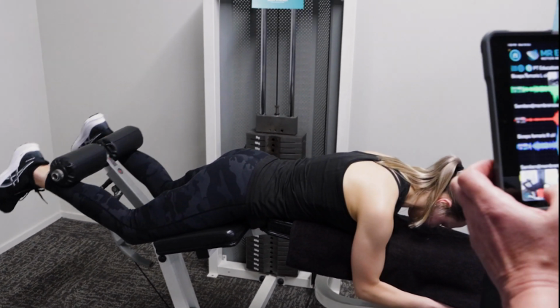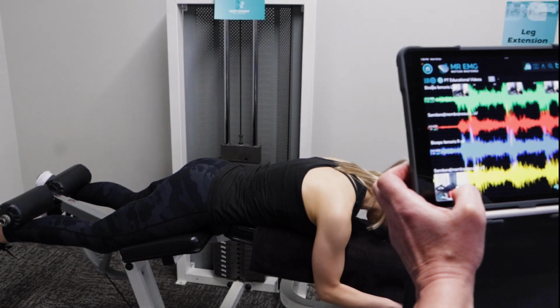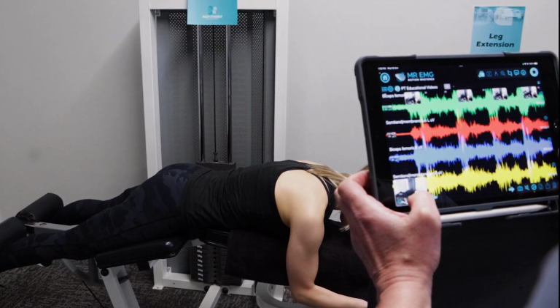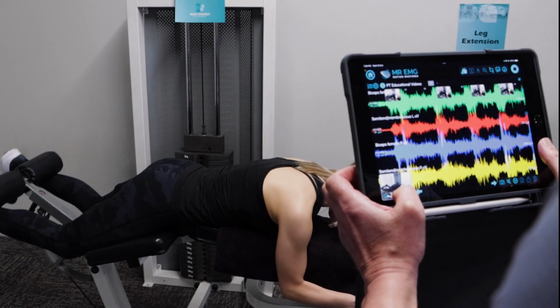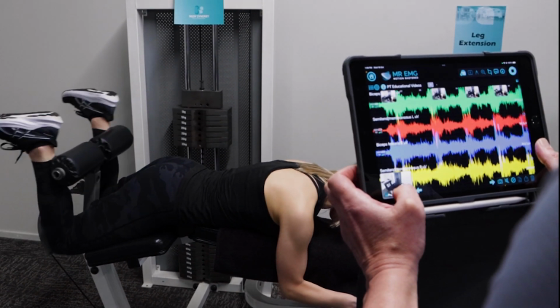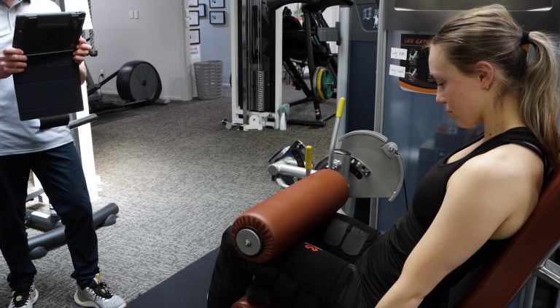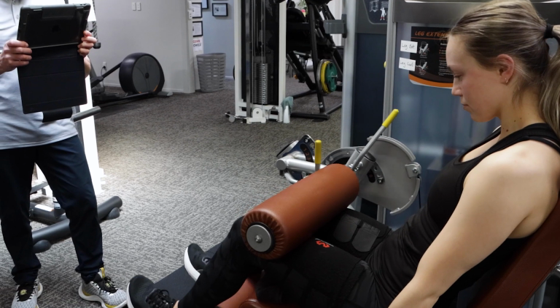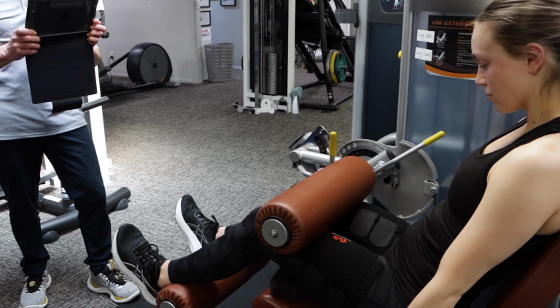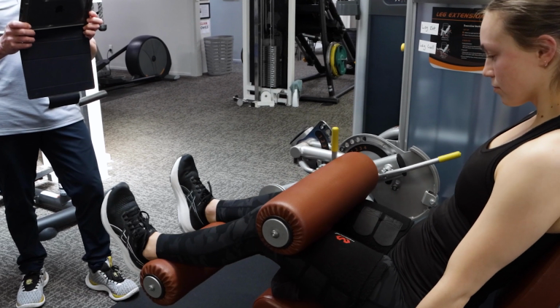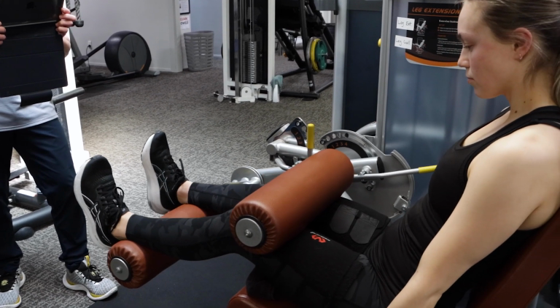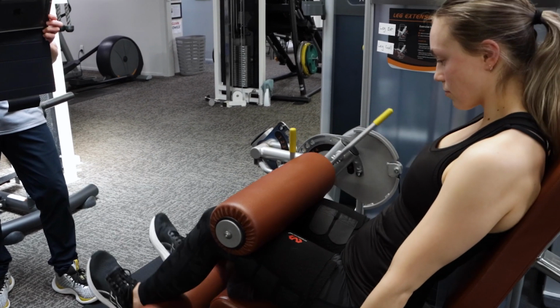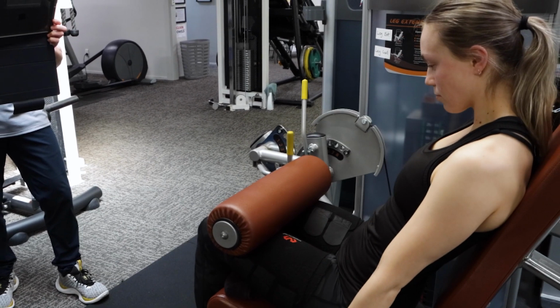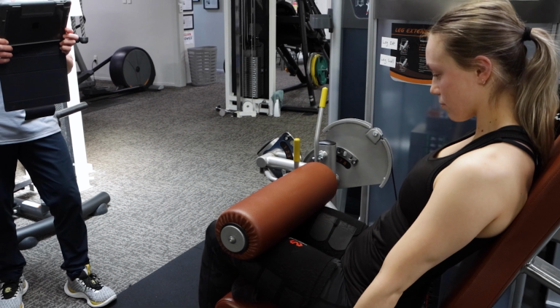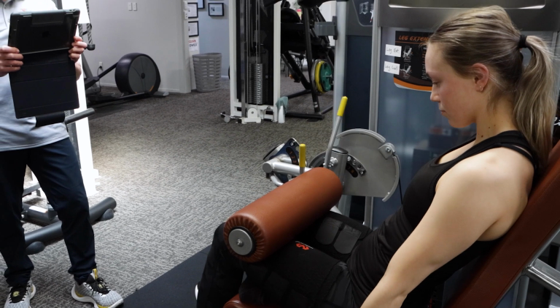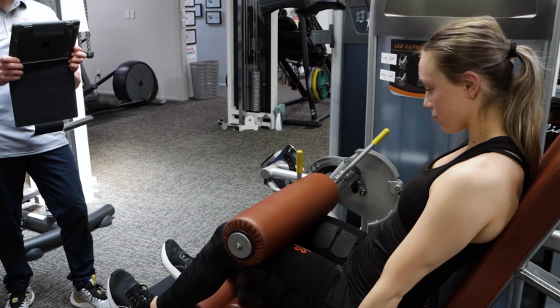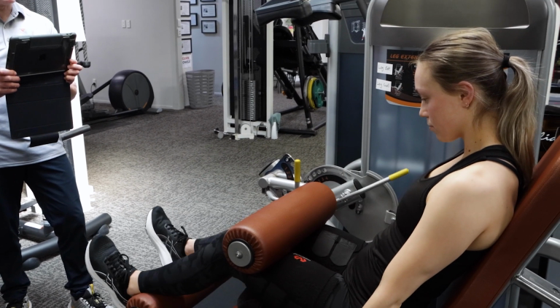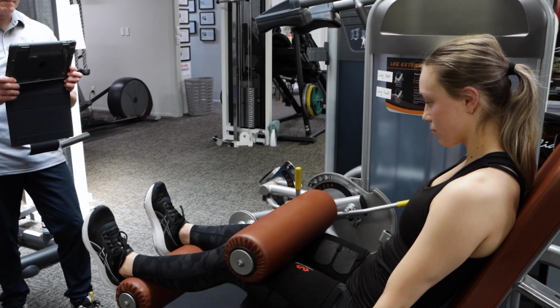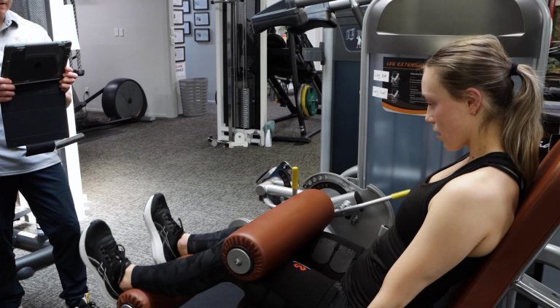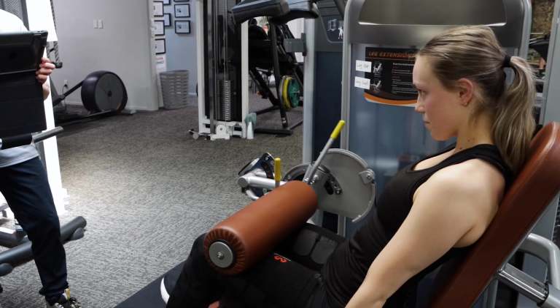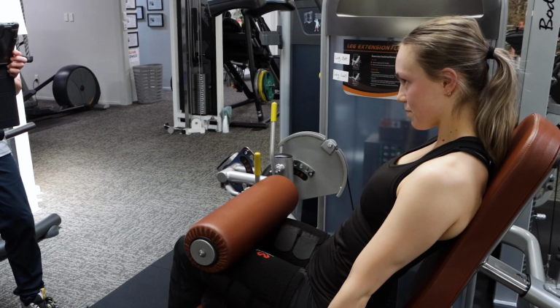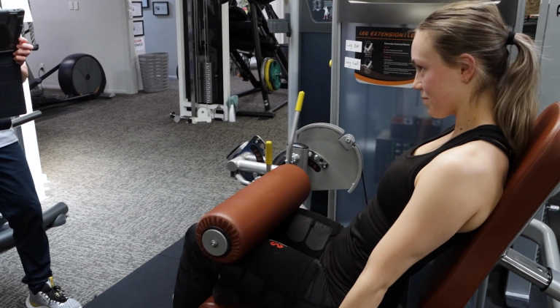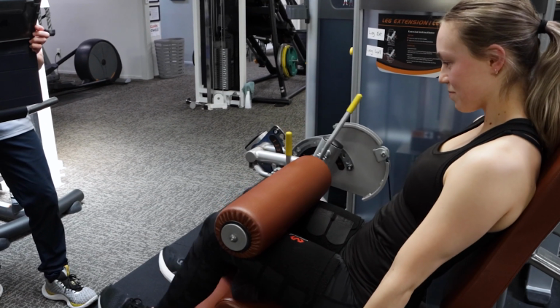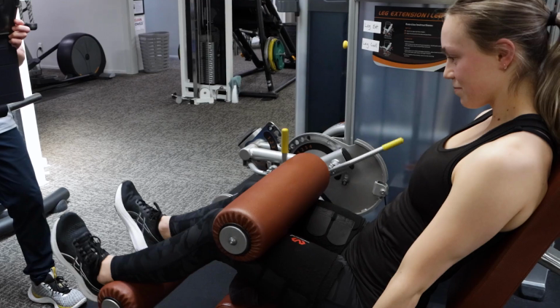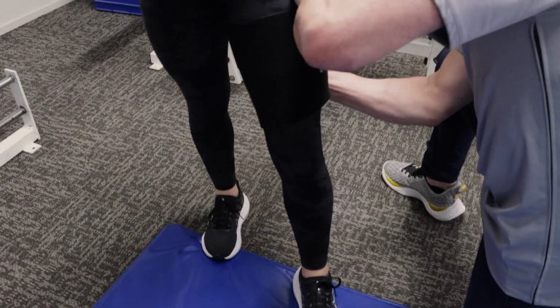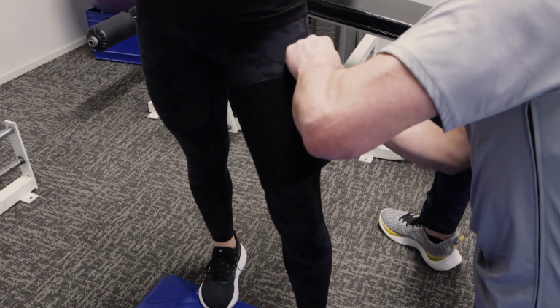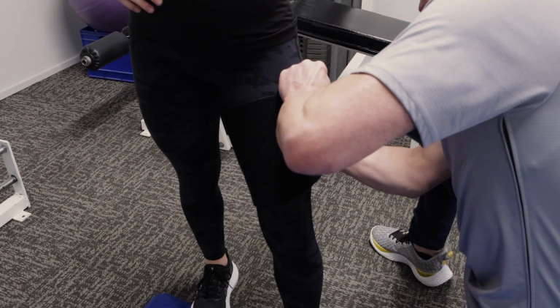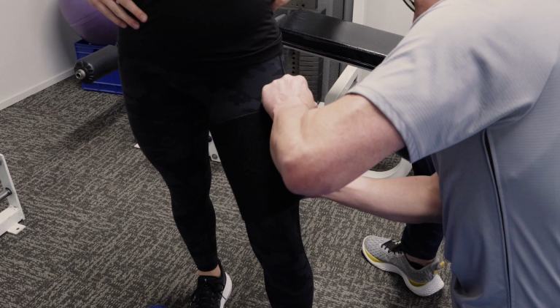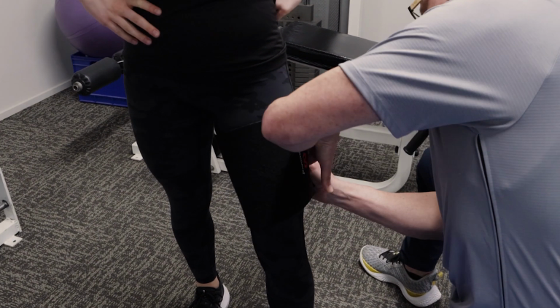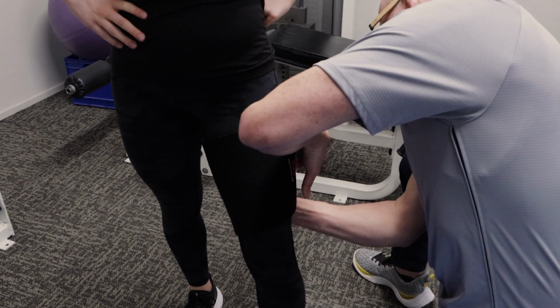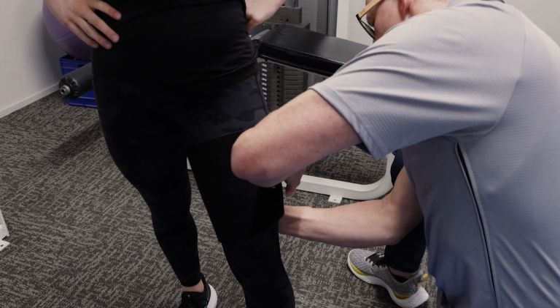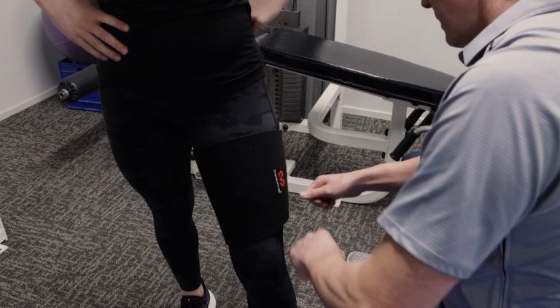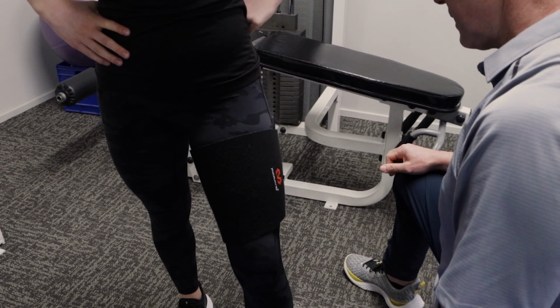Next we will test 52 kilo seated leg curls. Ensure your client does not wear loose shorts that can pull on the sensors and cause signal artifacts. Use leg tape for the hamstrings if necessary to anchor the sensors to the skin.